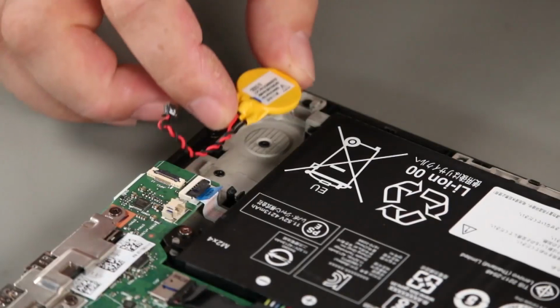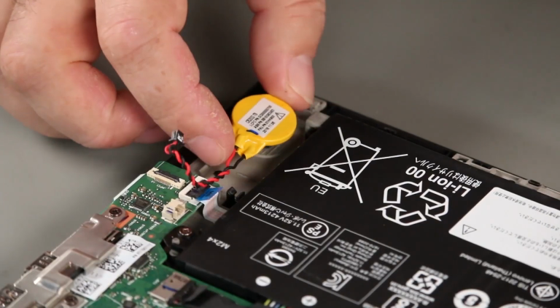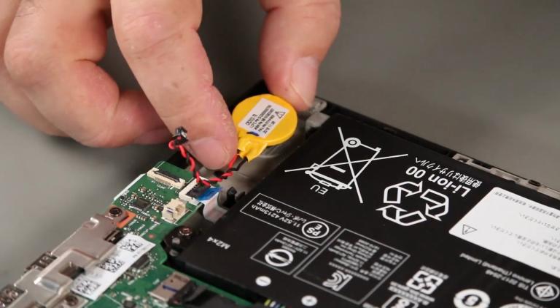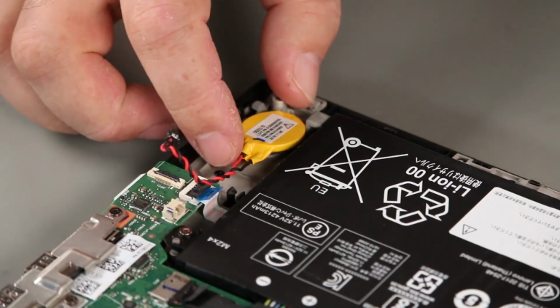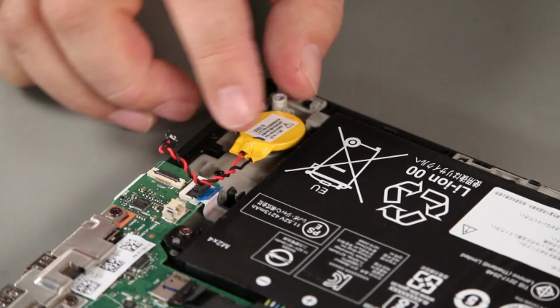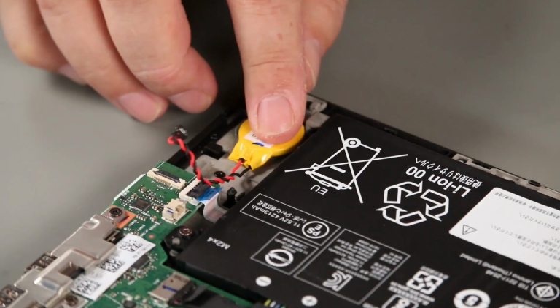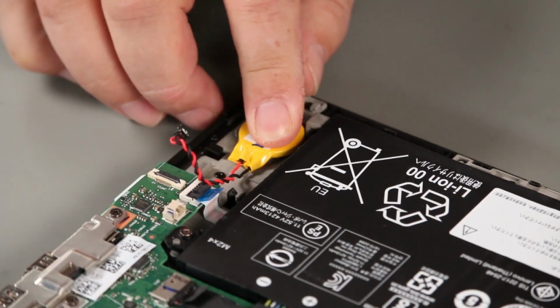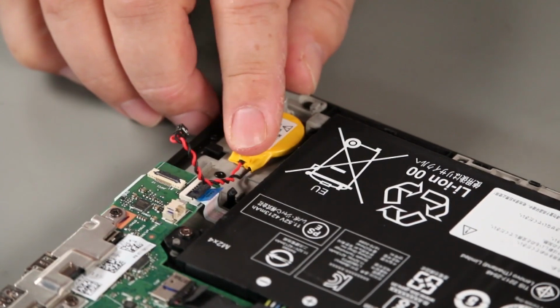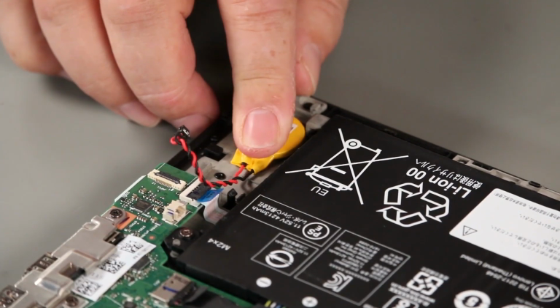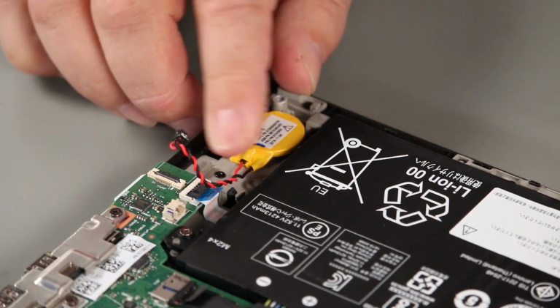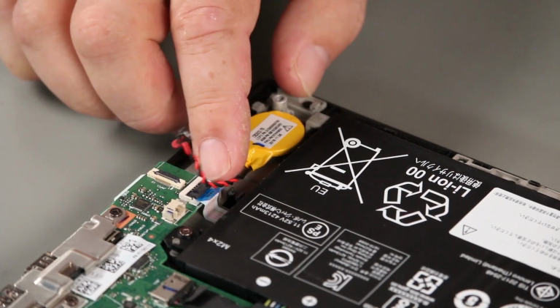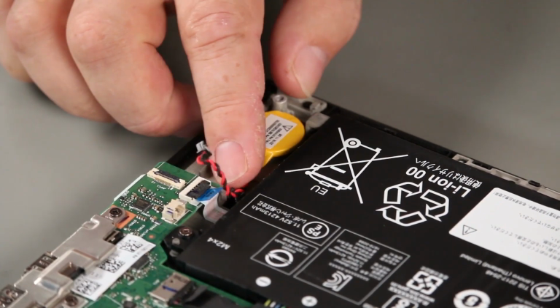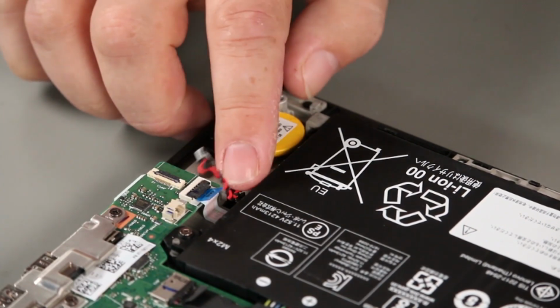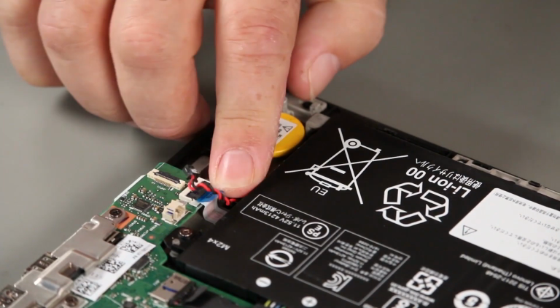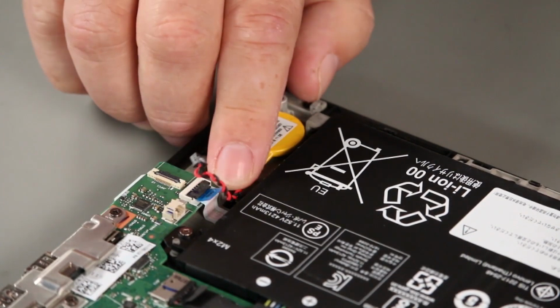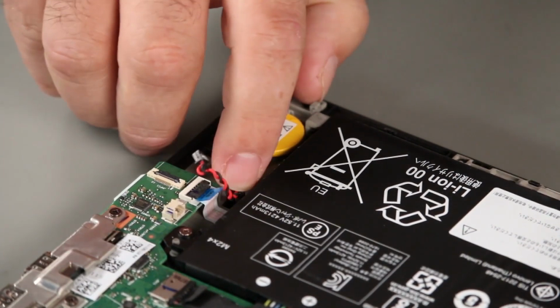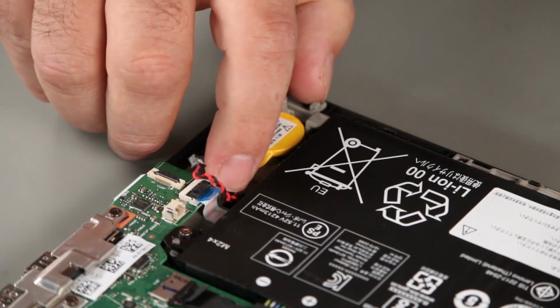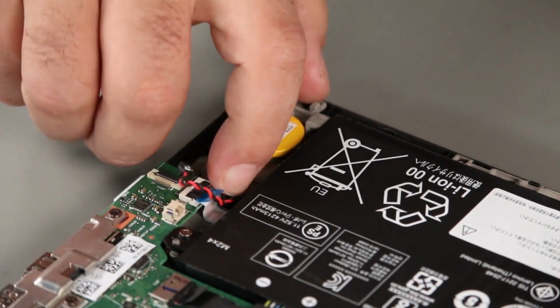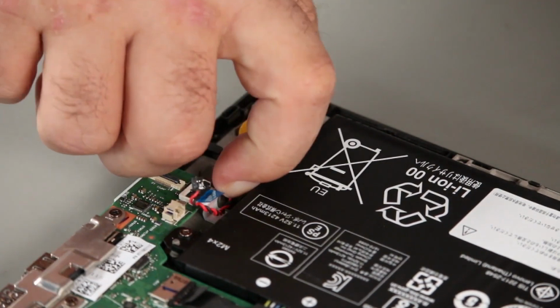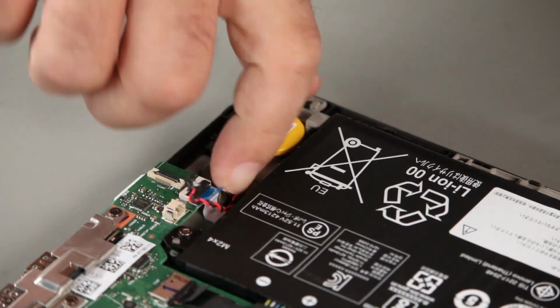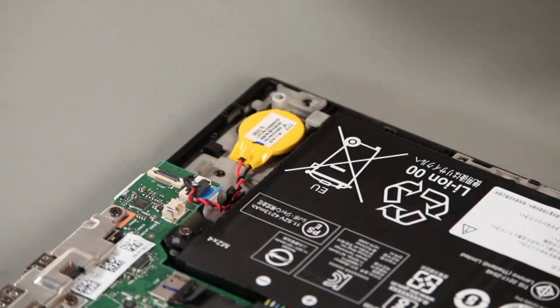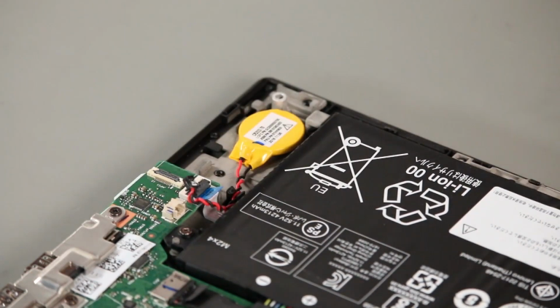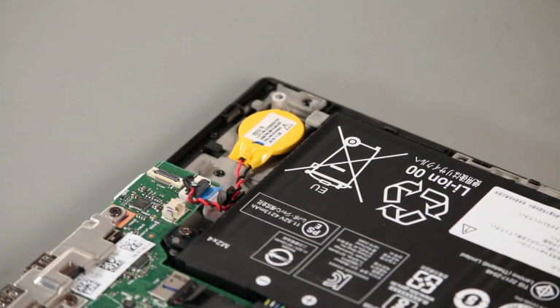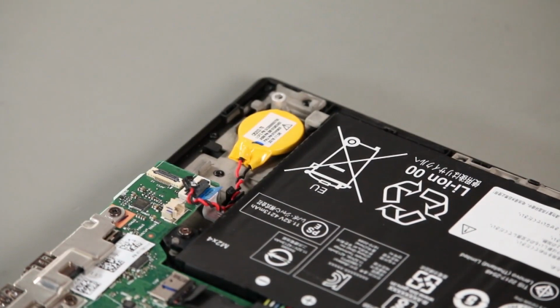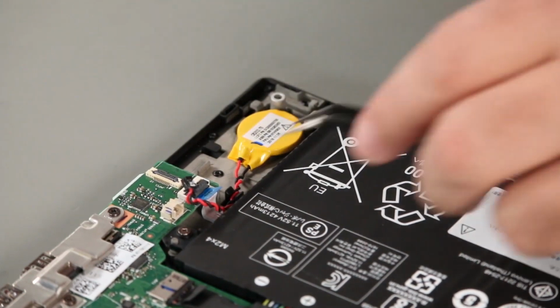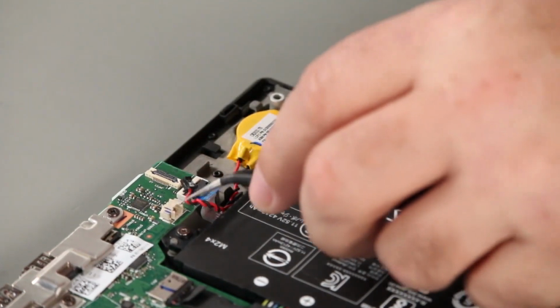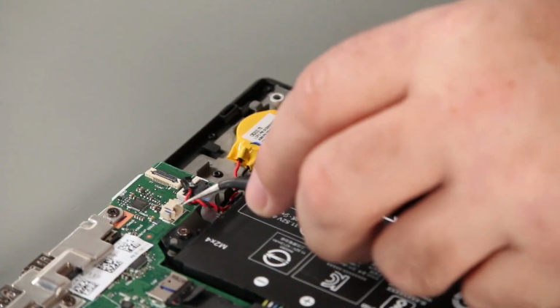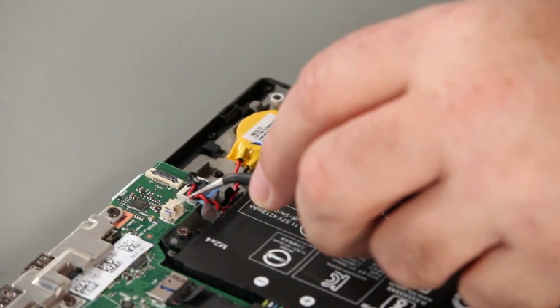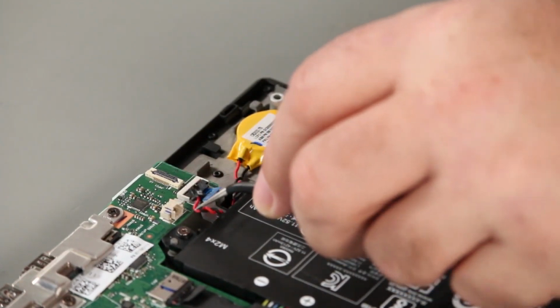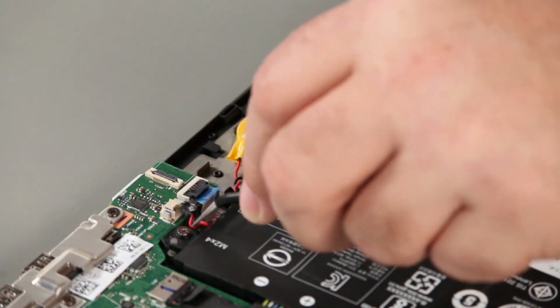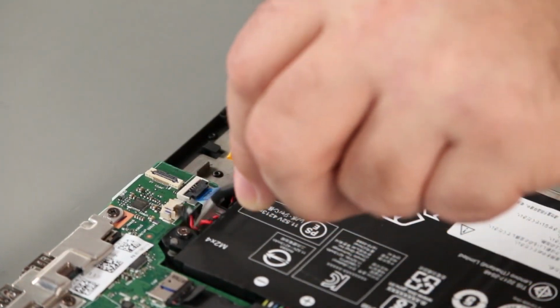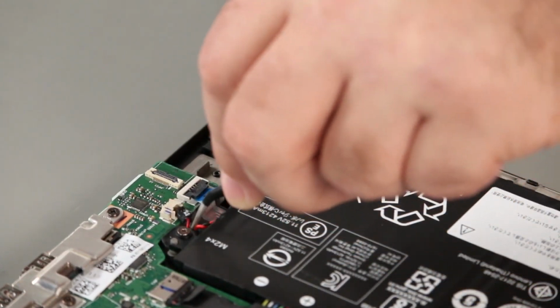Place the coin cell battery into position and secure it with the adhesive backing. Connect the cable to the system board.